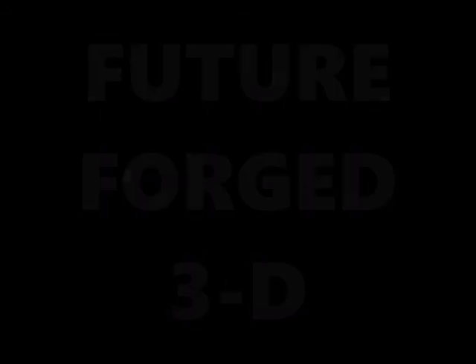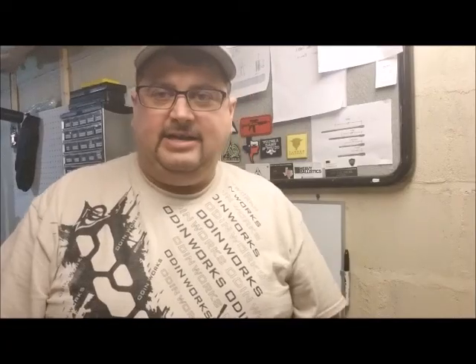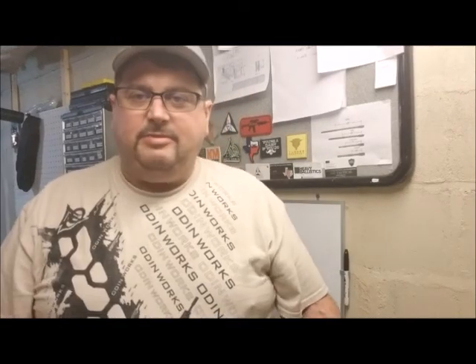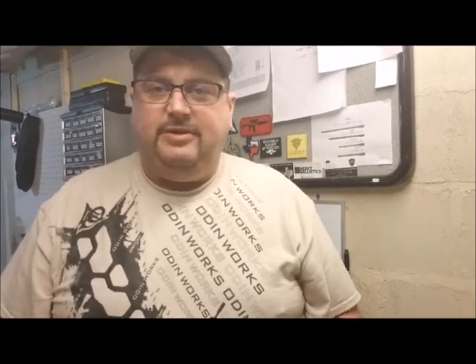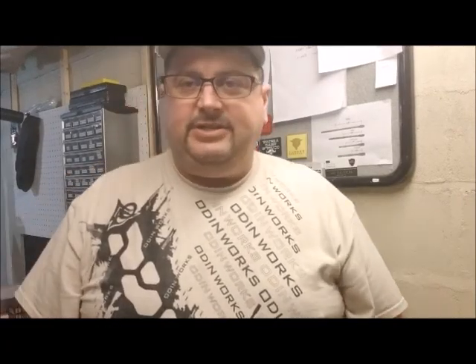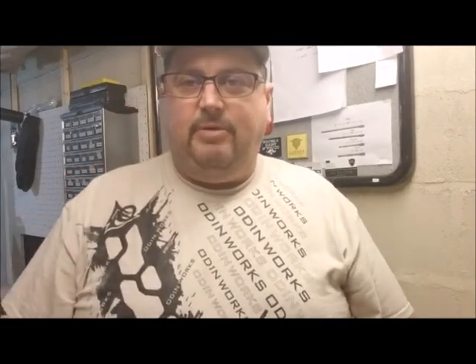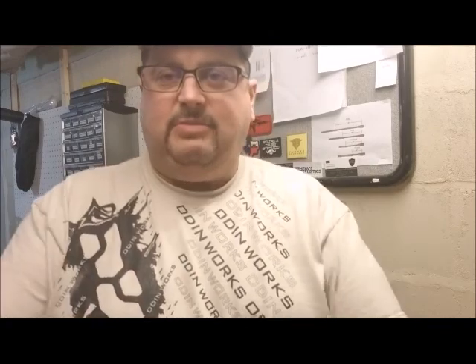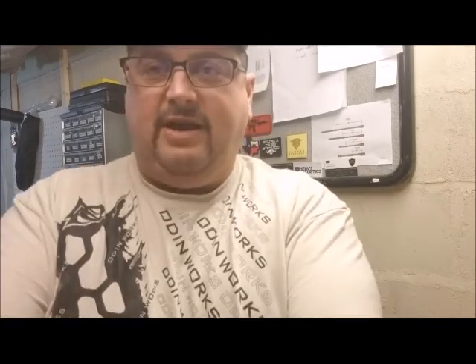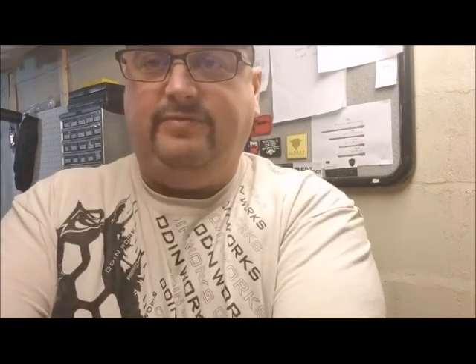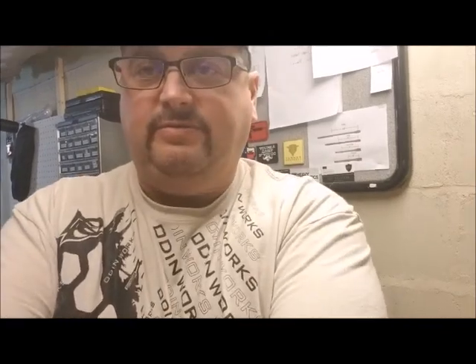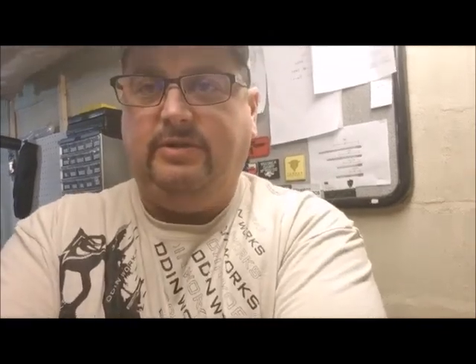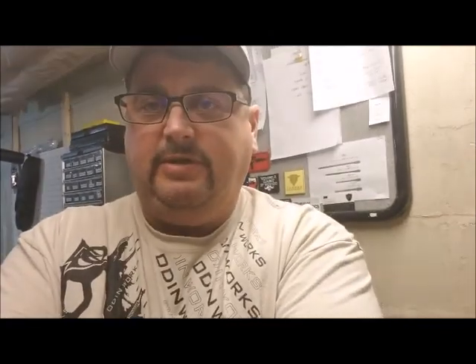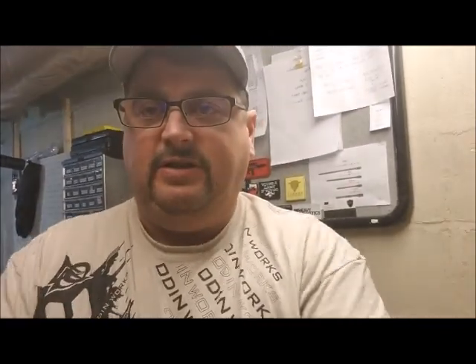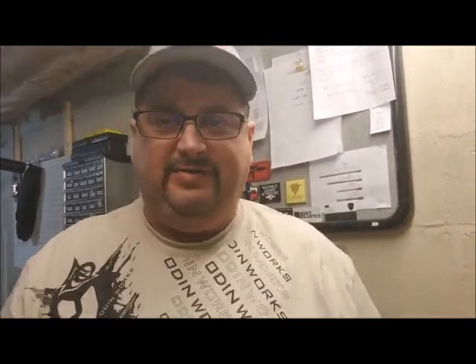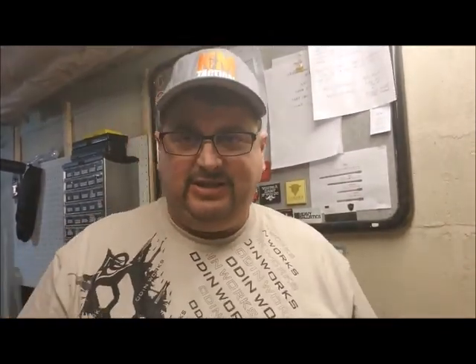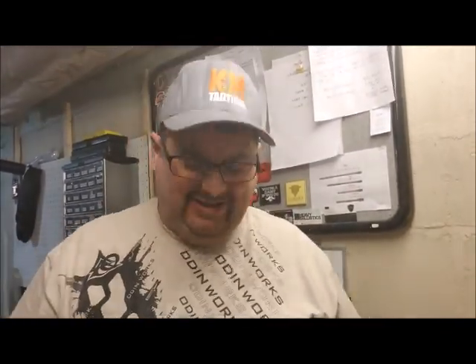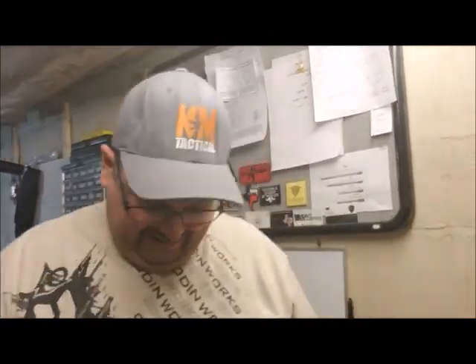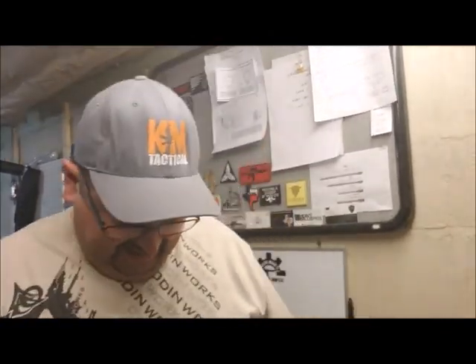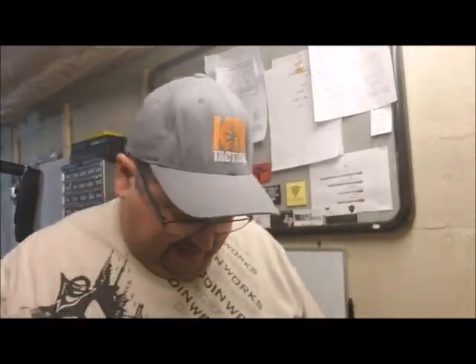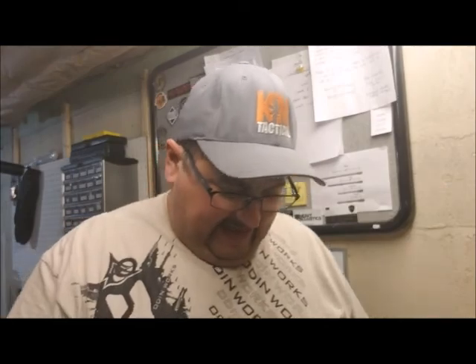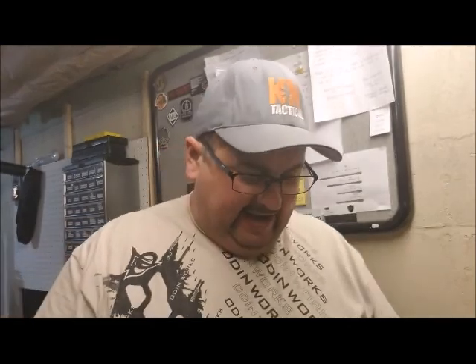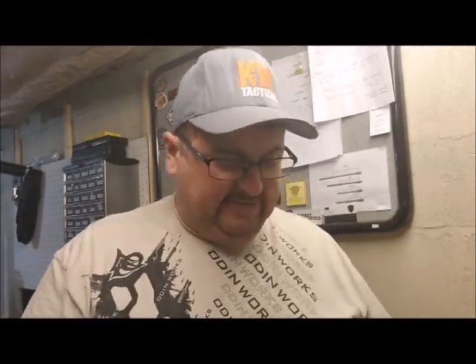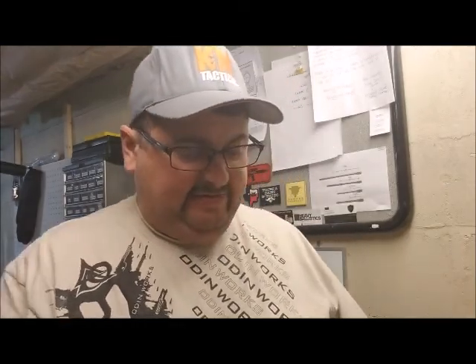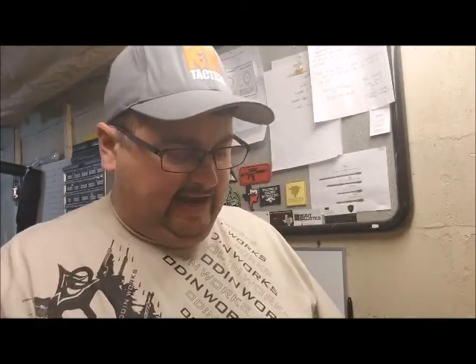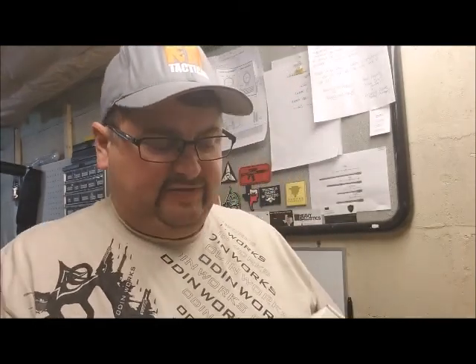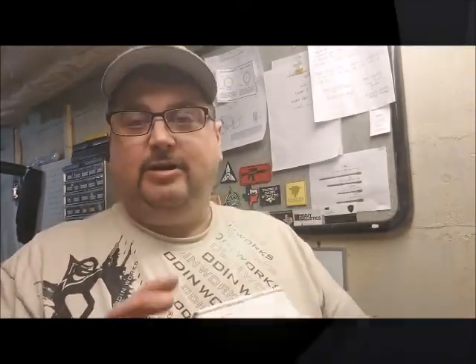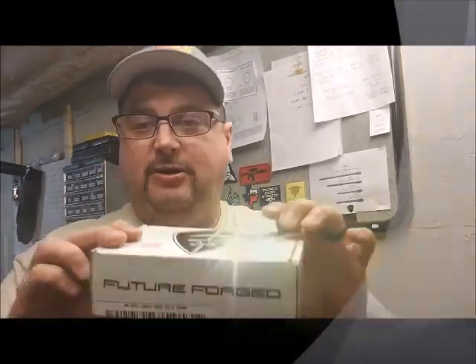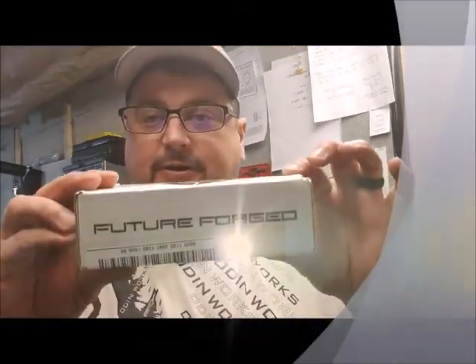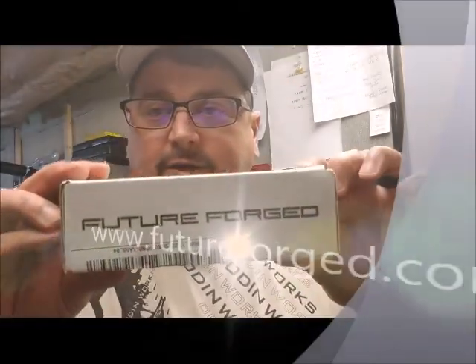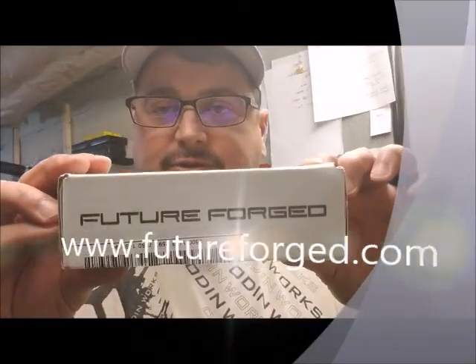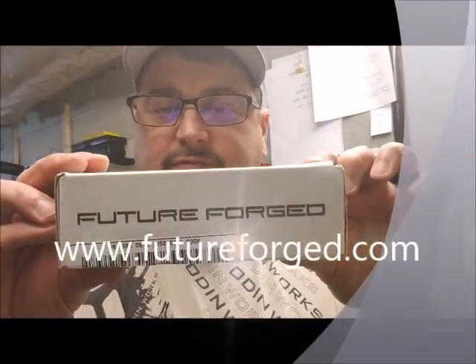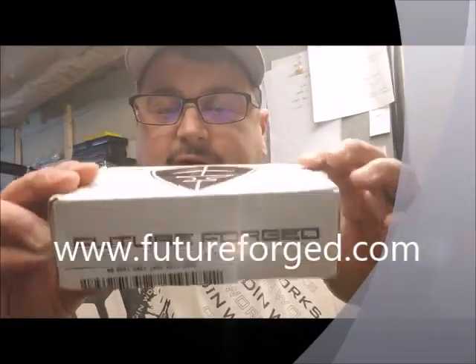Guys, welcome to another edition of Poor Man's Black Rifle Review. I received a package from a company called Future Forged.